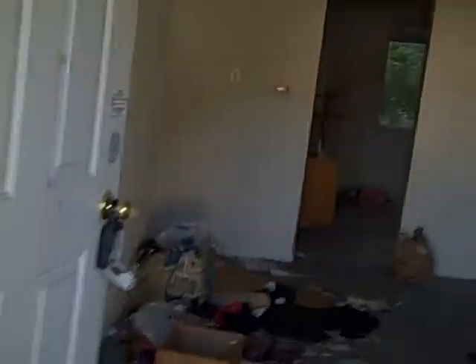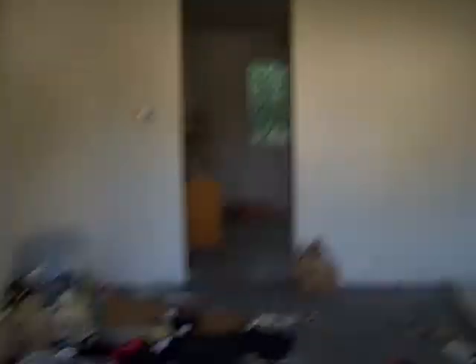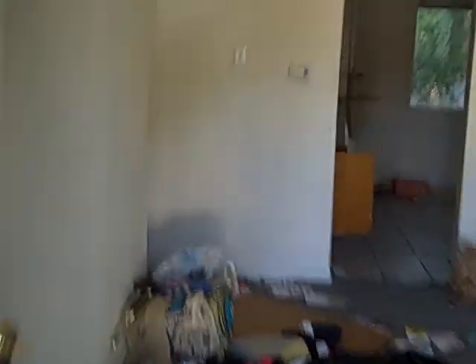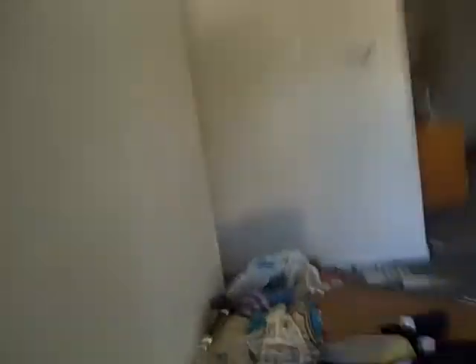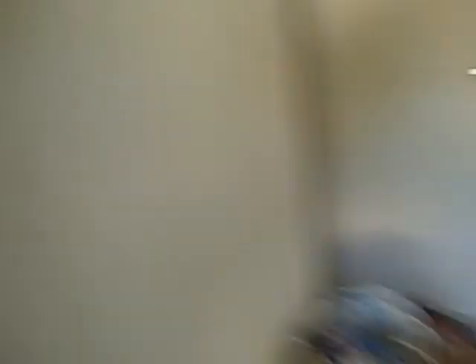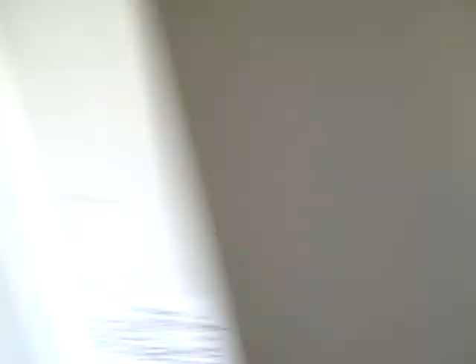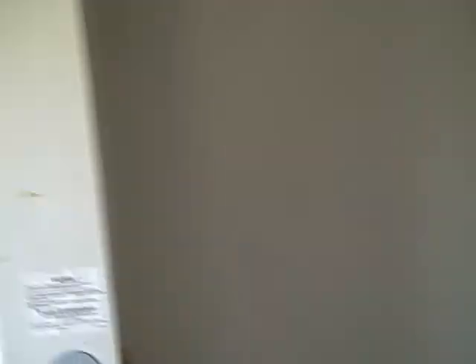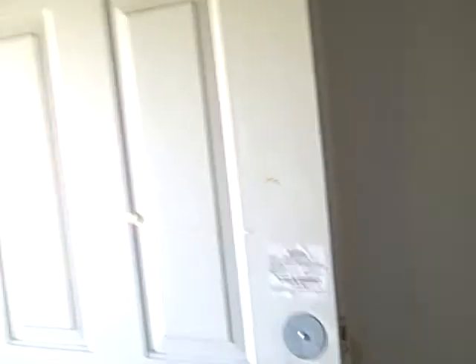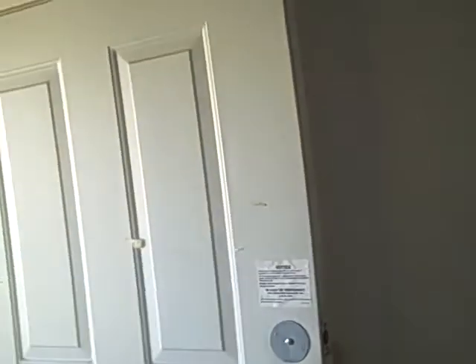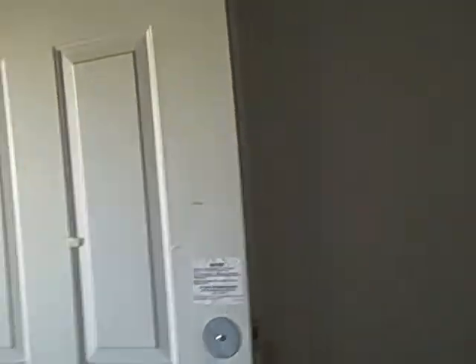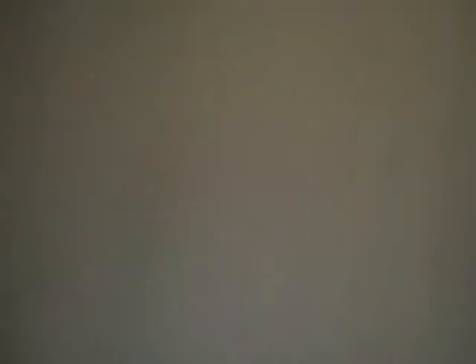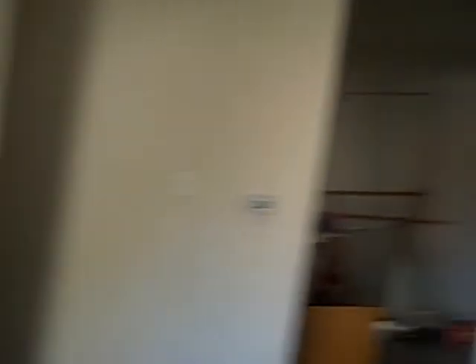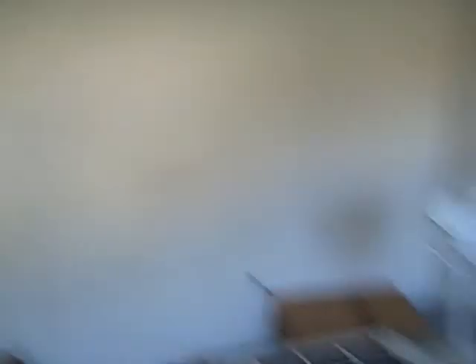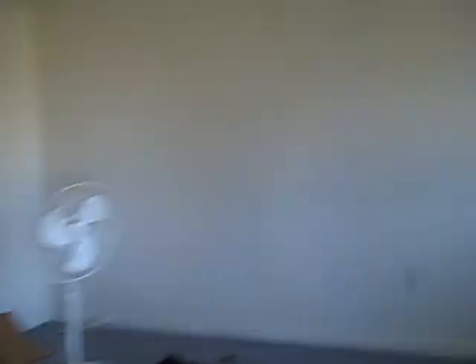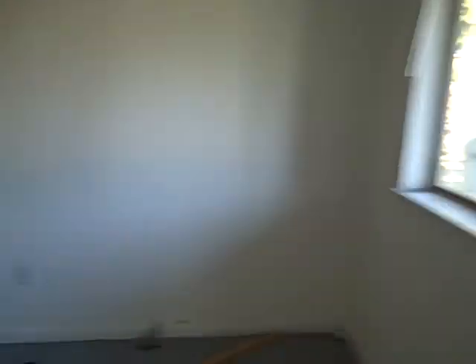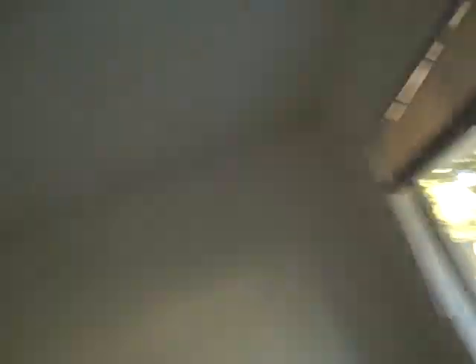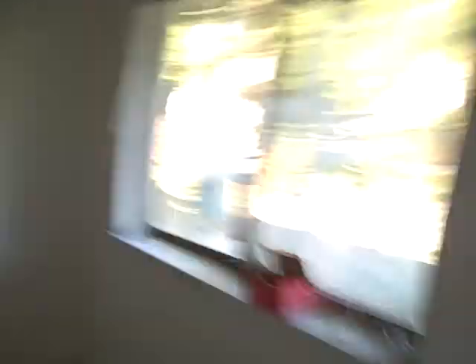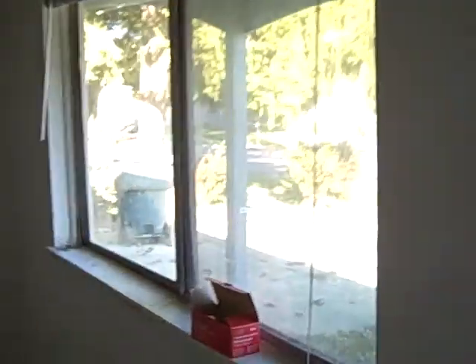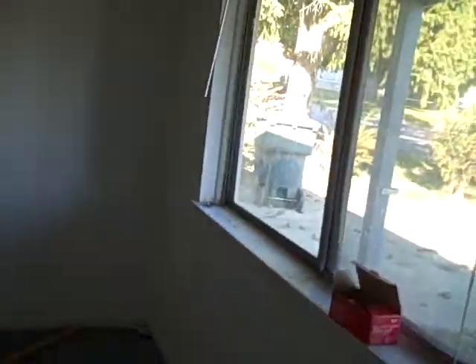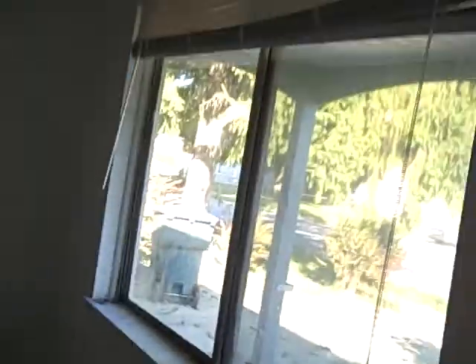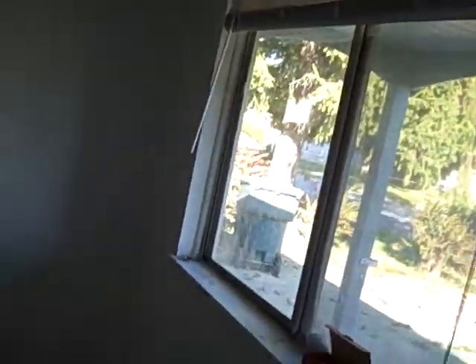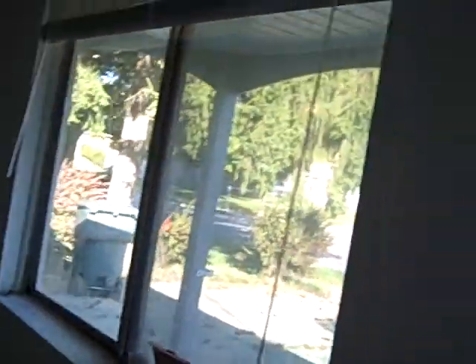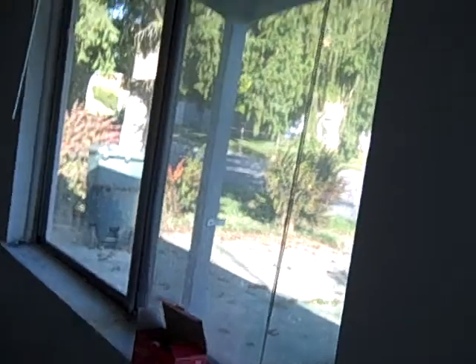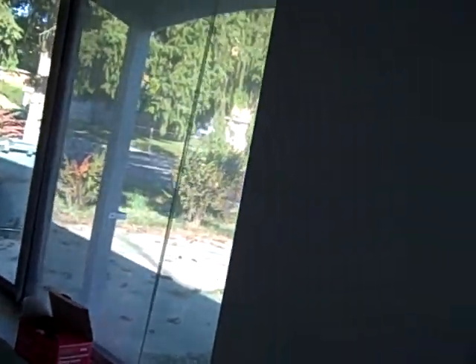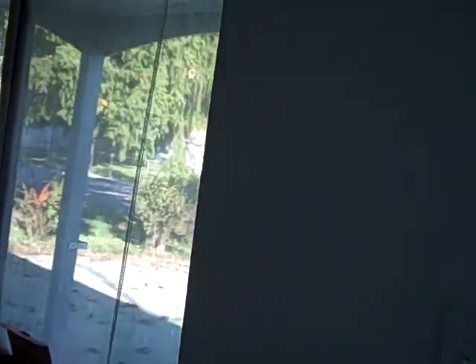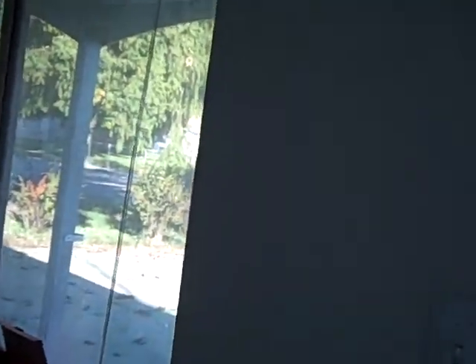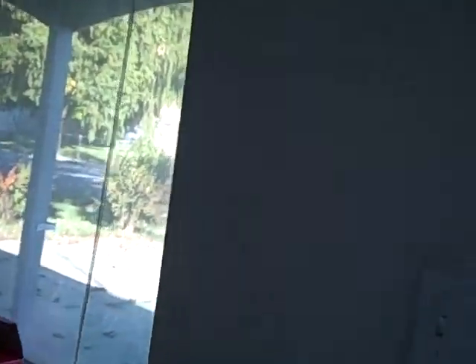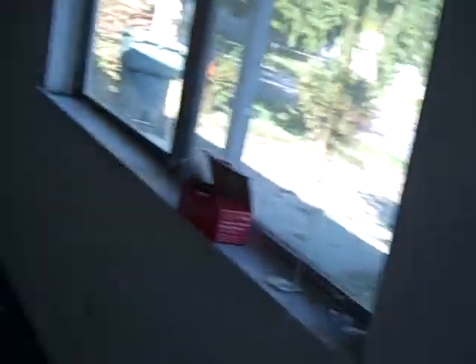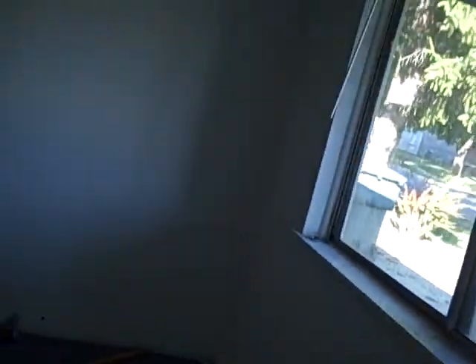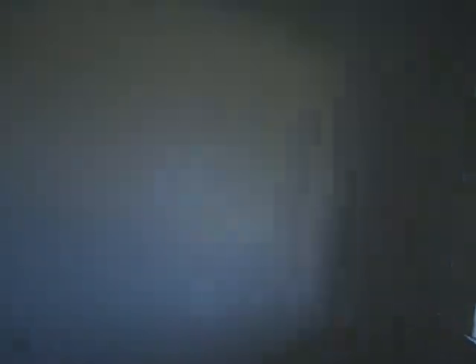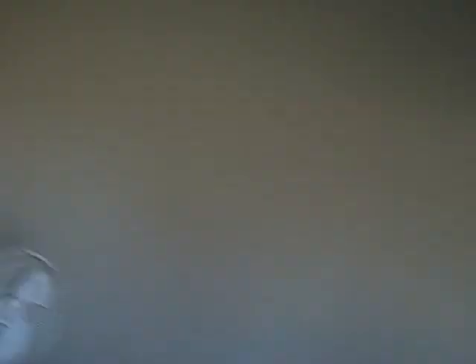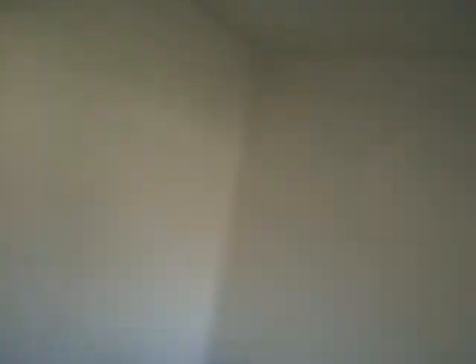It's getting ready to start rehabbing this. There's the living room. Old aluminum windows, so you might want to do something about that. But the walls are in good shape.